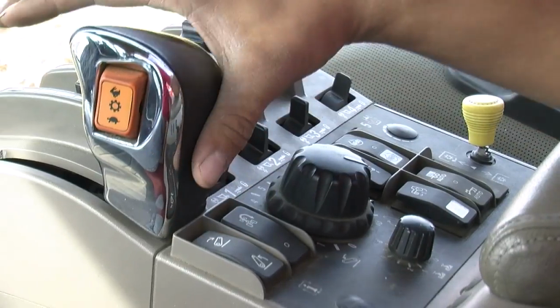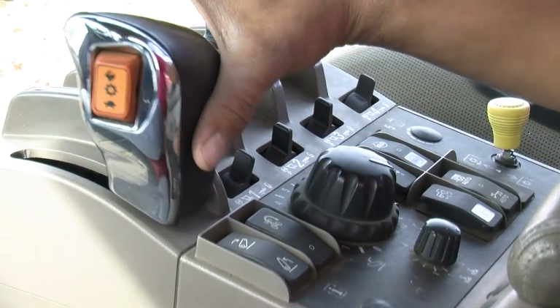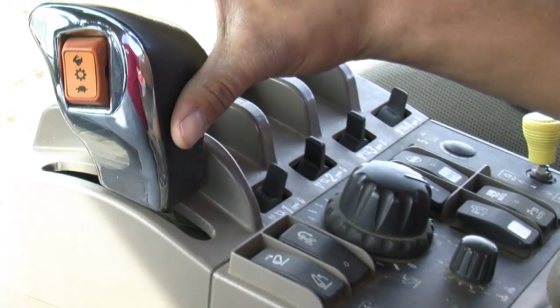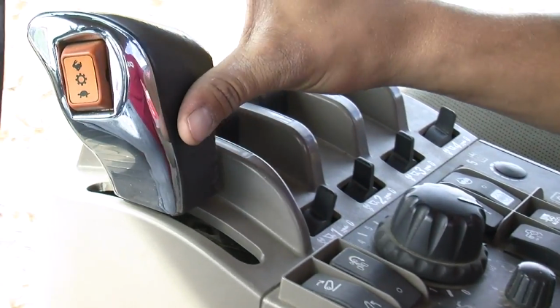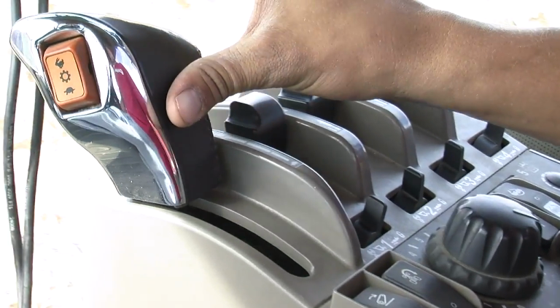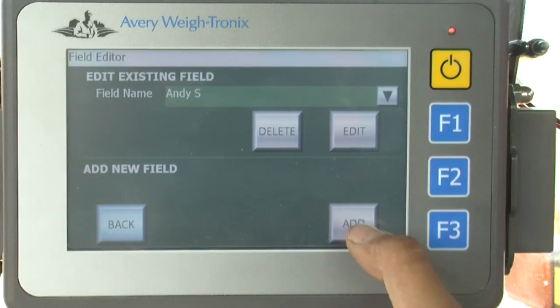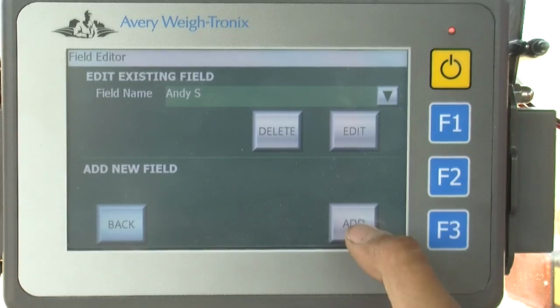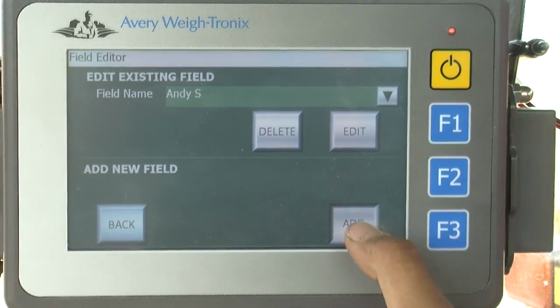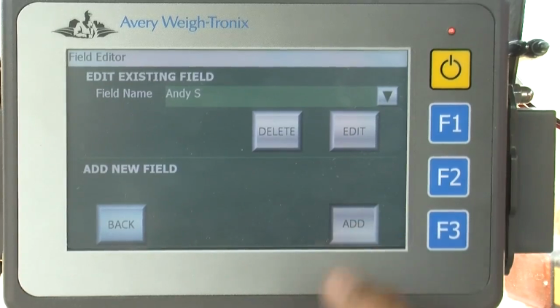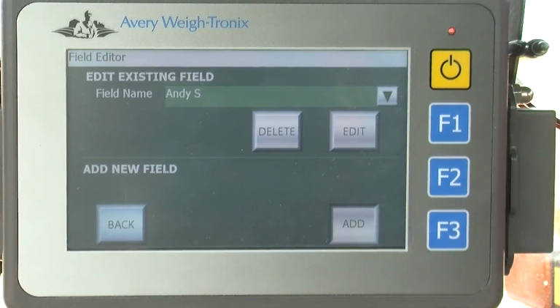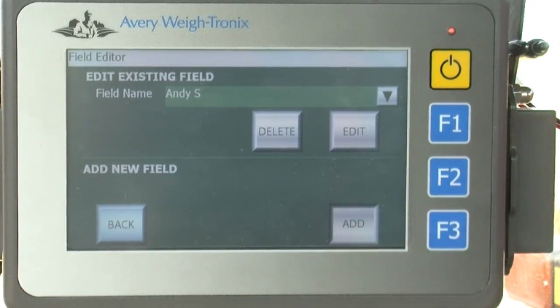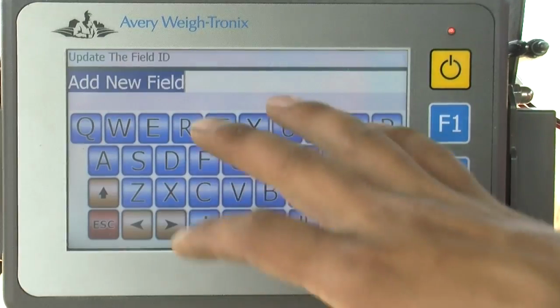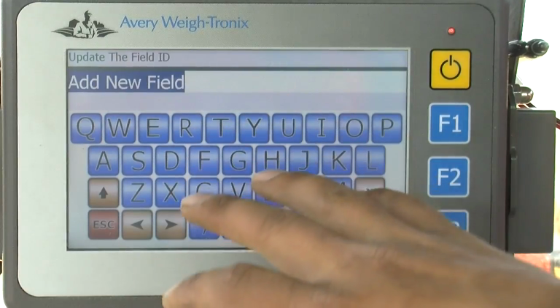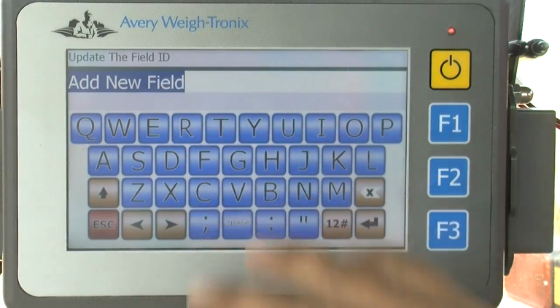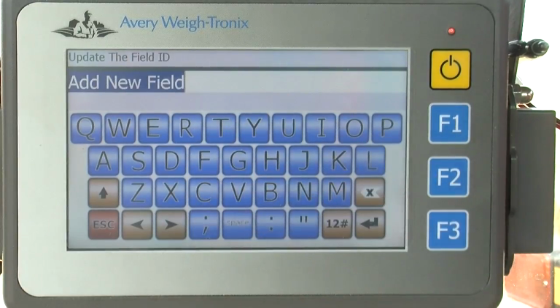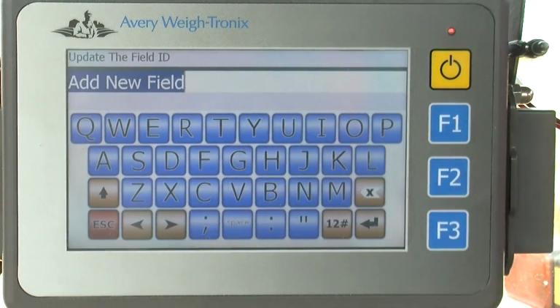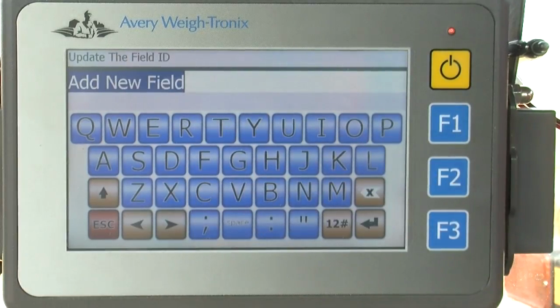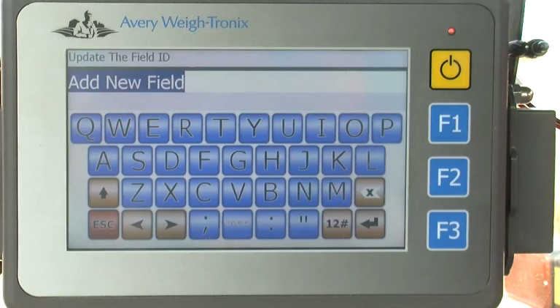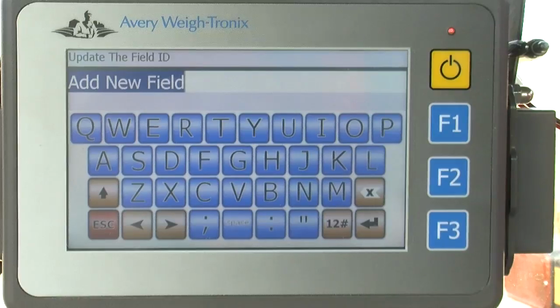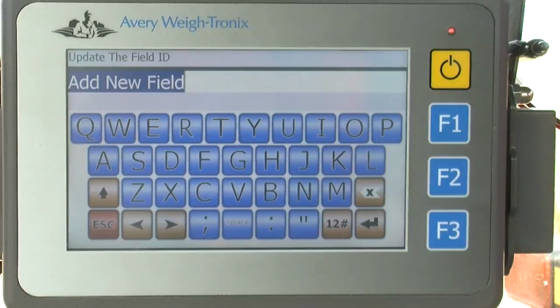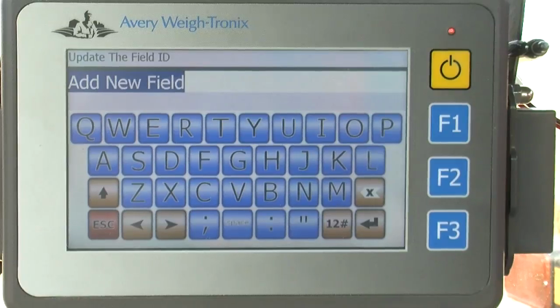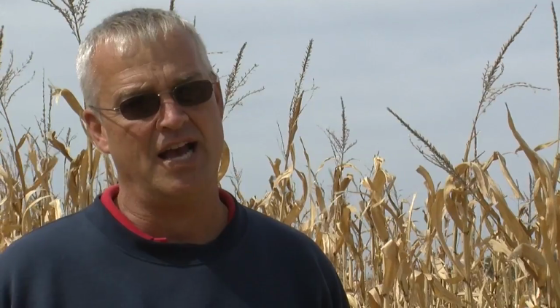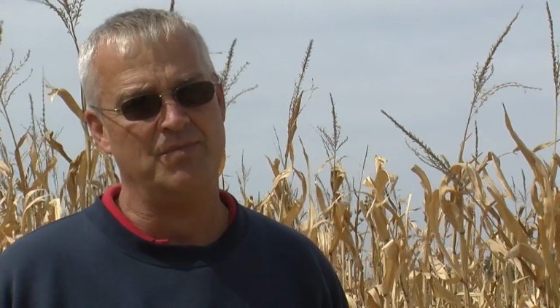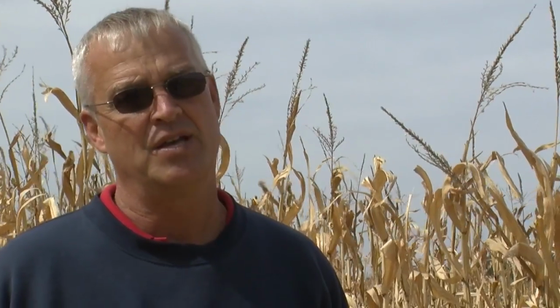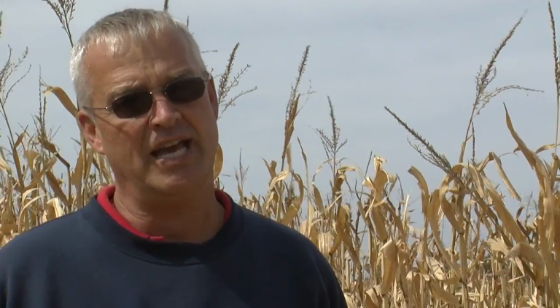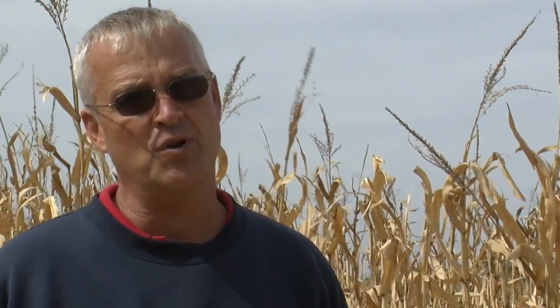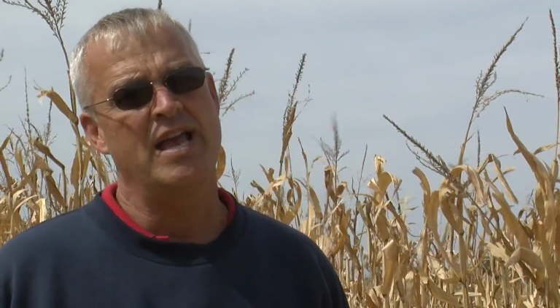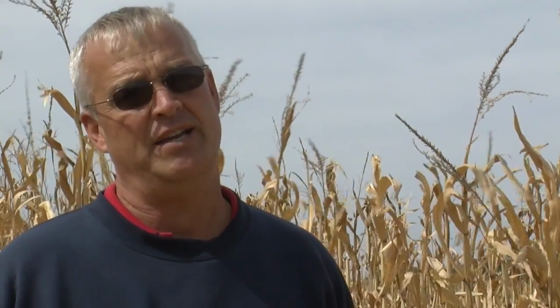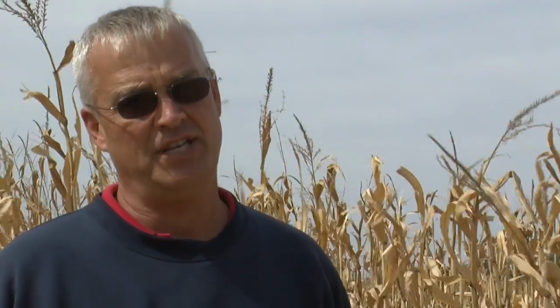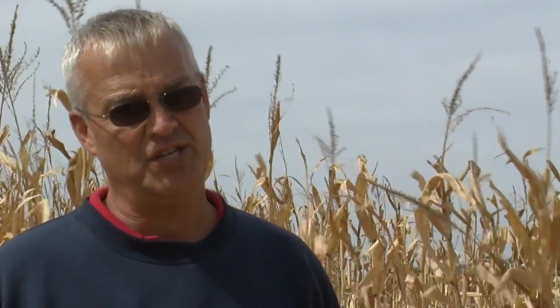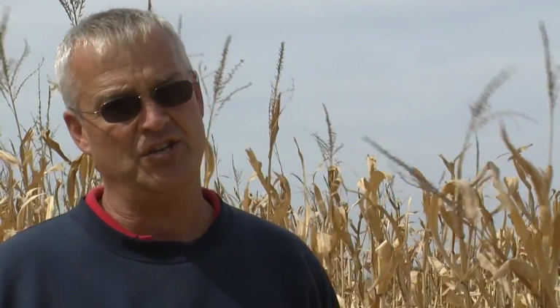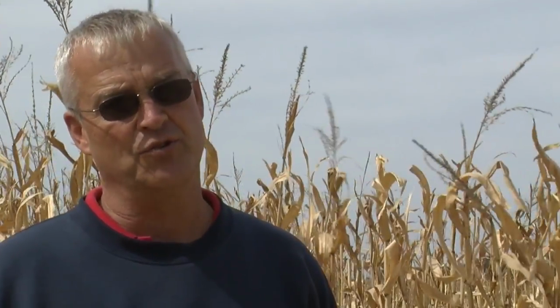I don't think there is a learning curve. I think you jump in, run through it a couple of times — it saves time, labor, and it's easy to use.